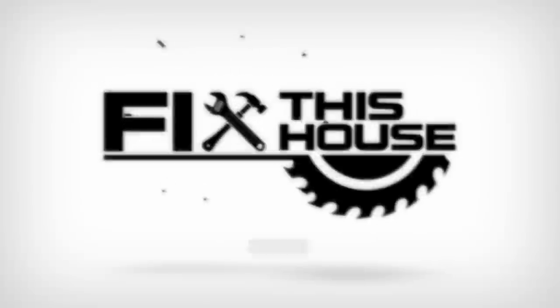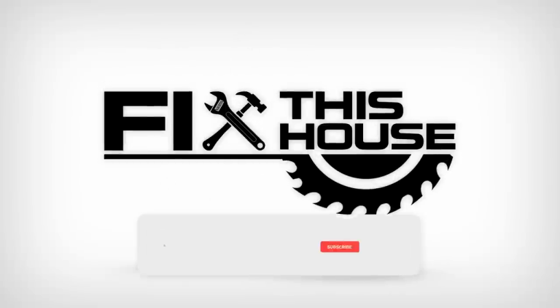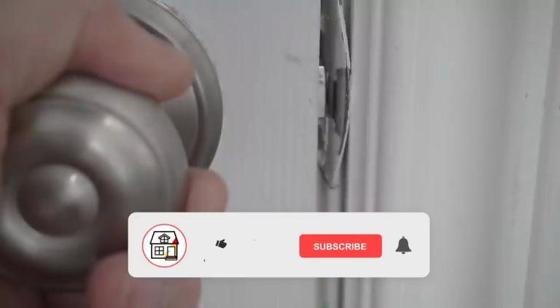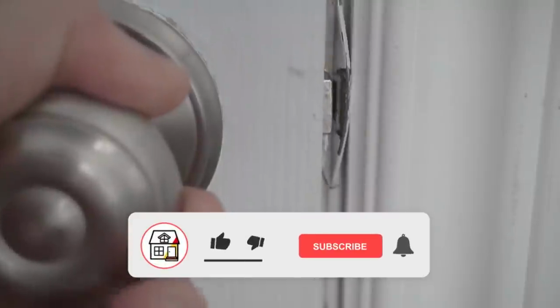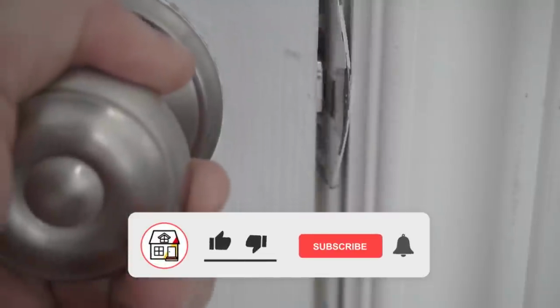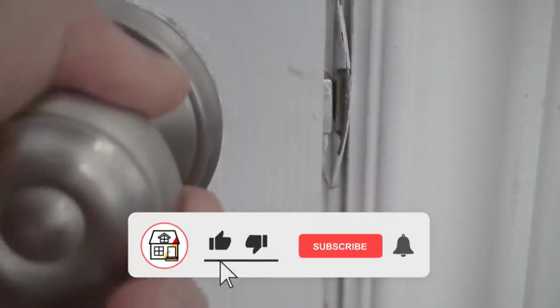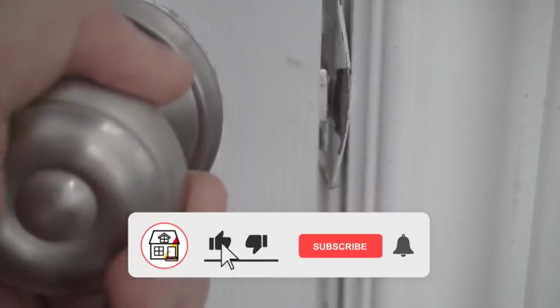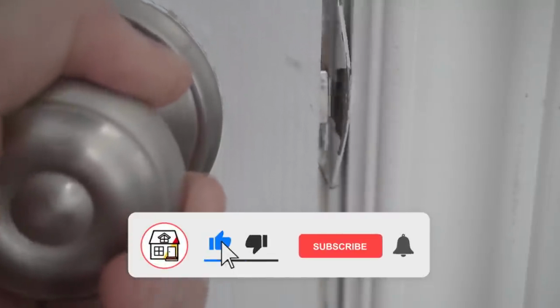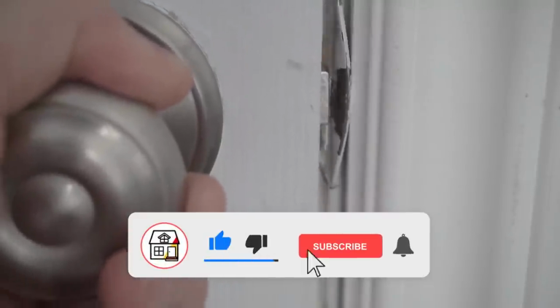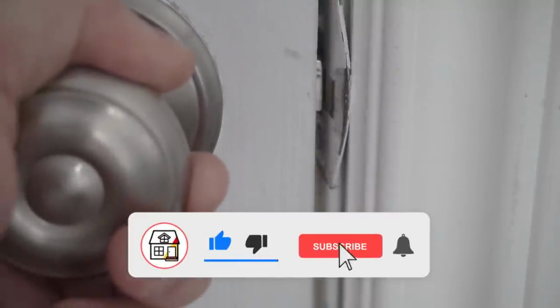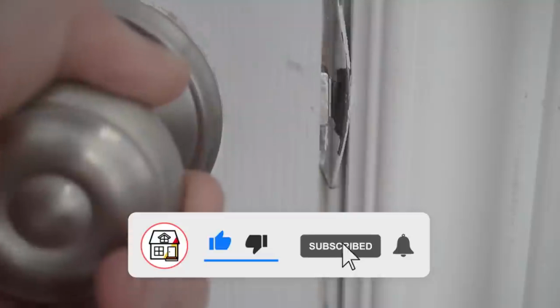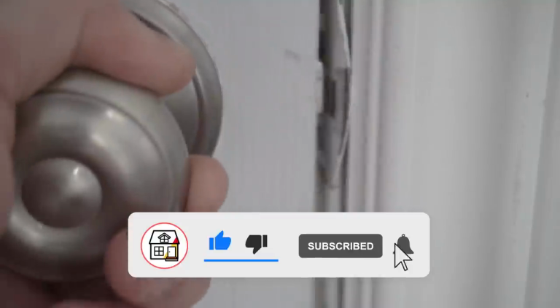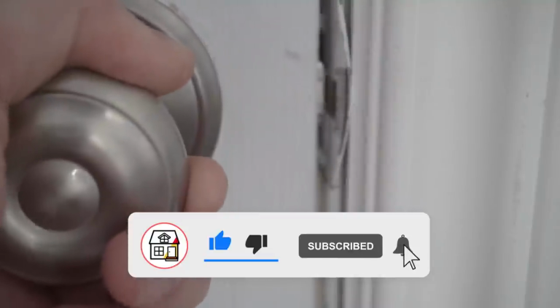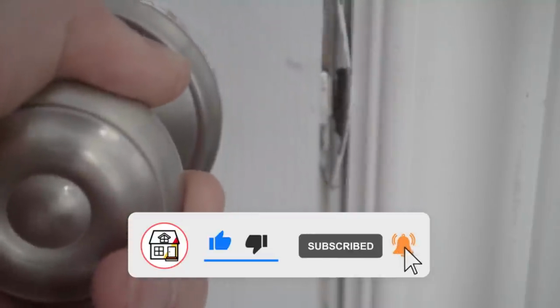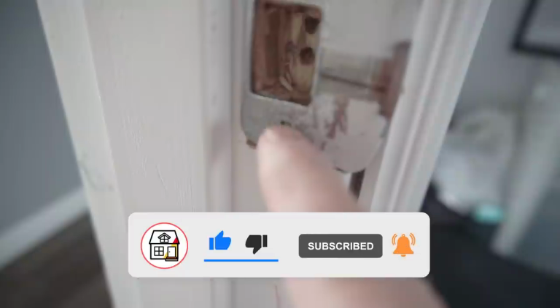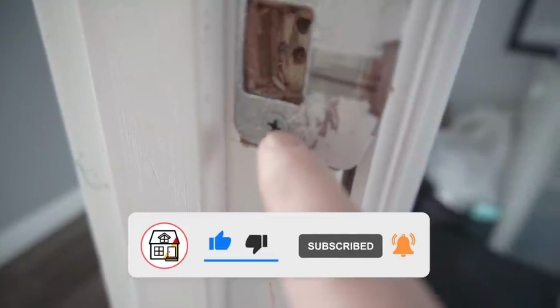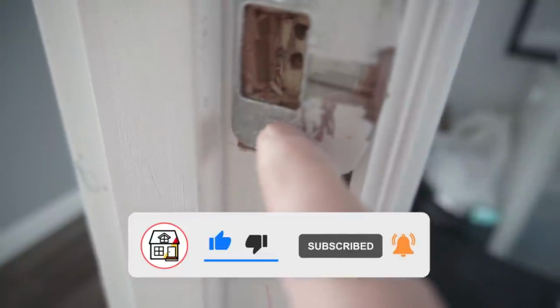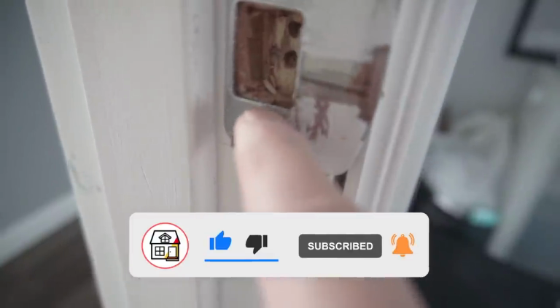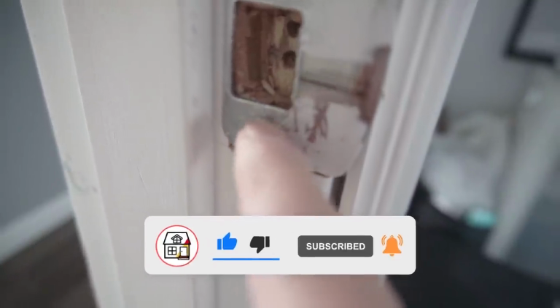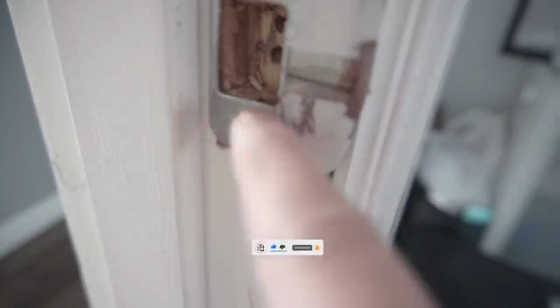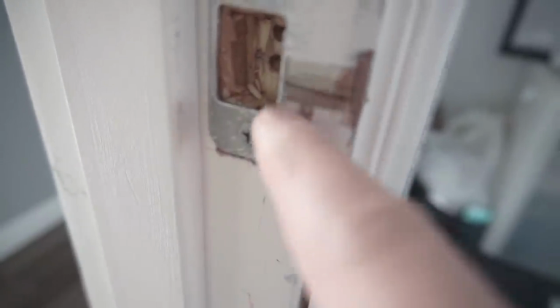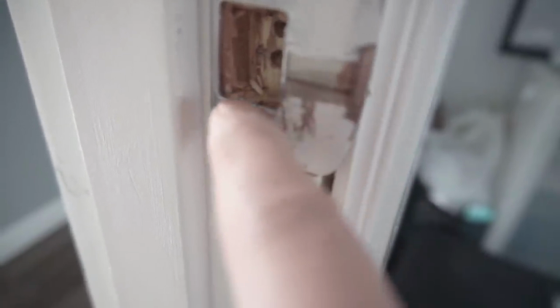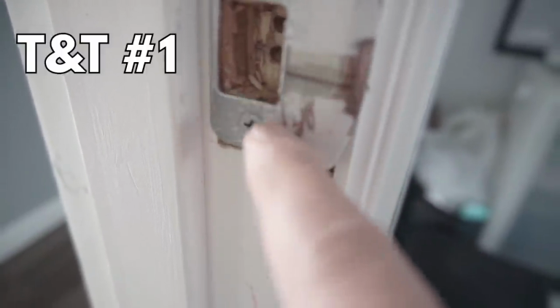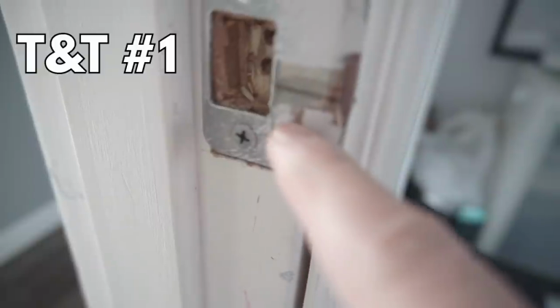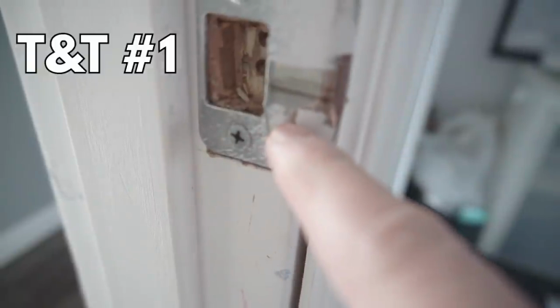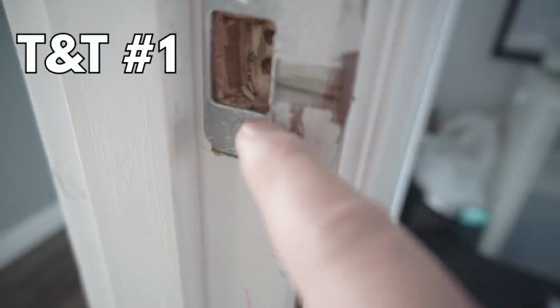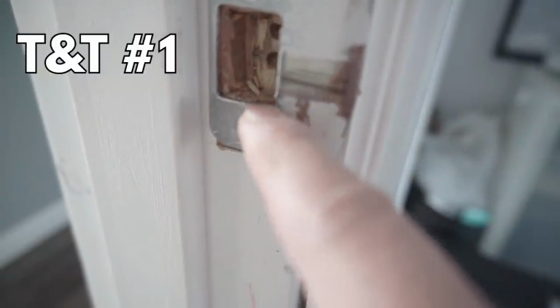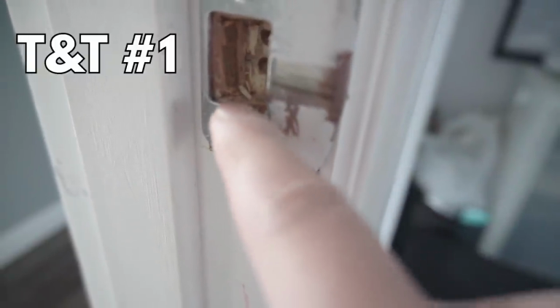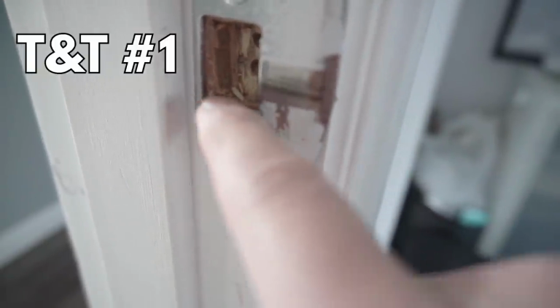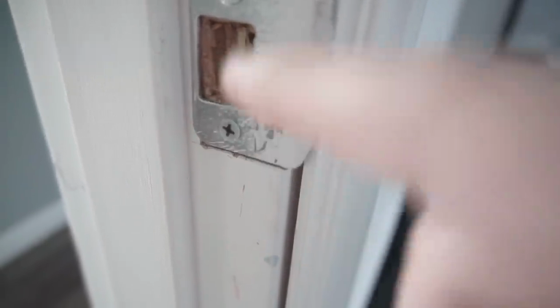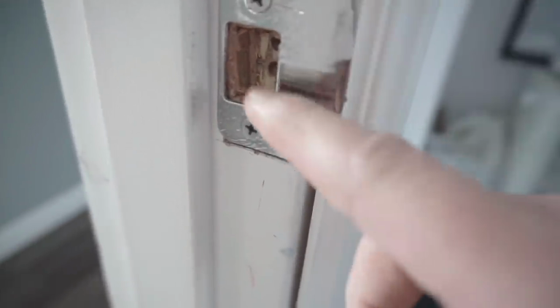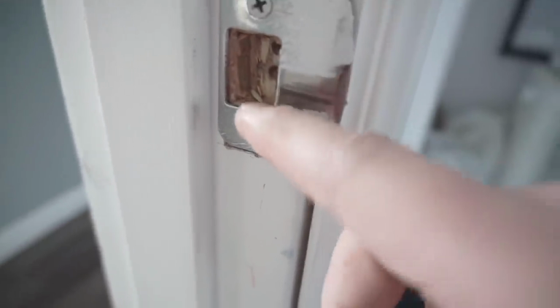Welcome to Fix This House. If you're new to the channel, please consider pressing the subscribe notification bell so you can always be in tune on DIYs, how-to videos, and product reviews. Let's not waste any more time — let's get to tip and trick number one.